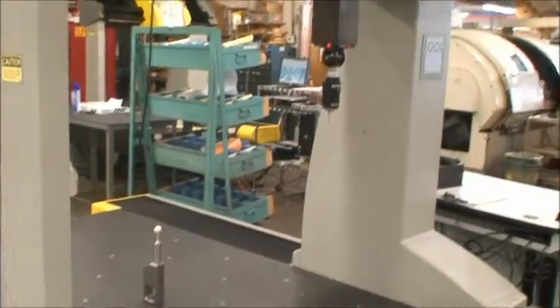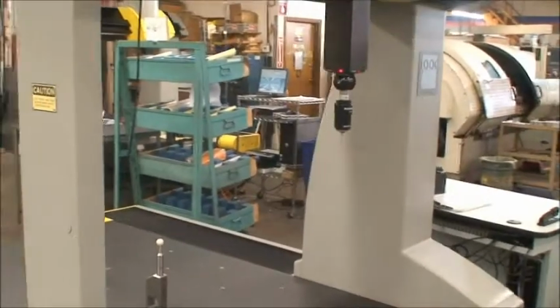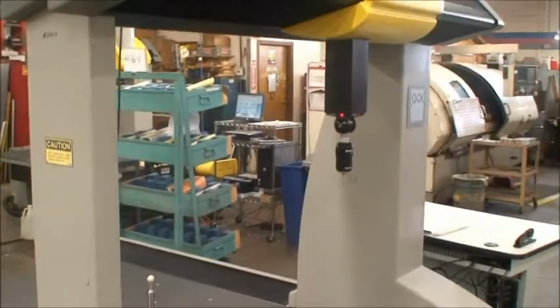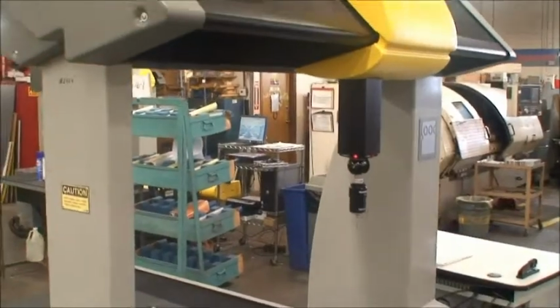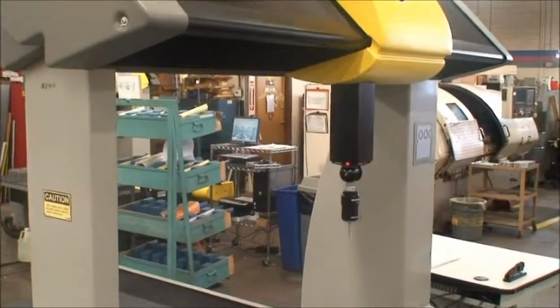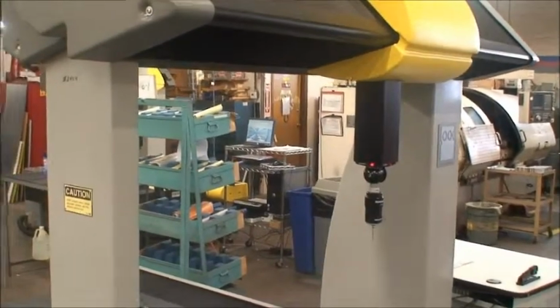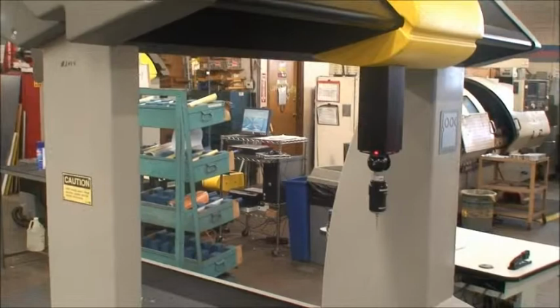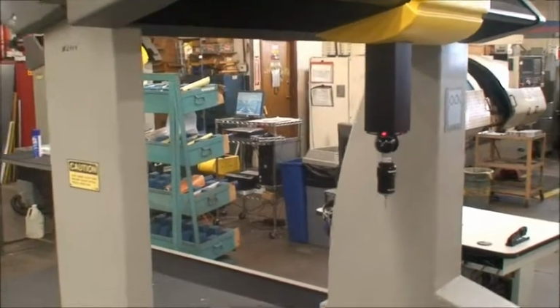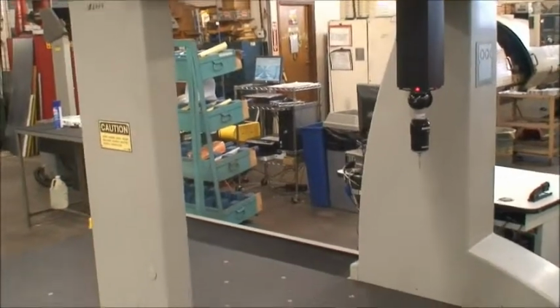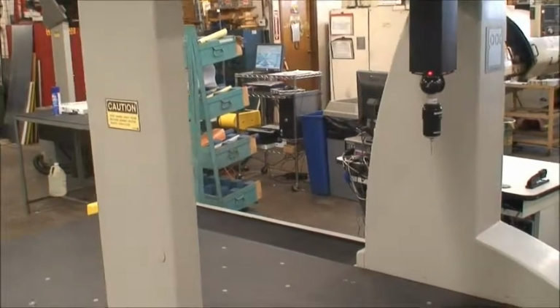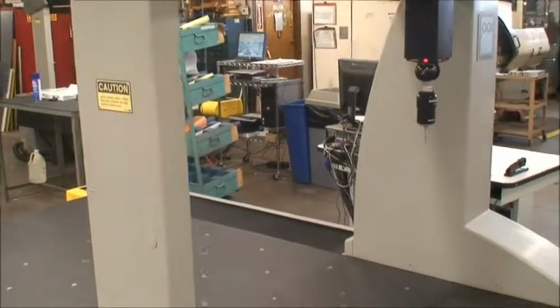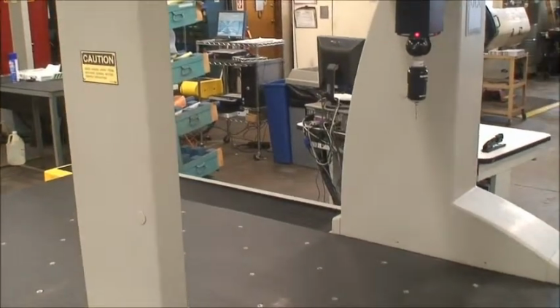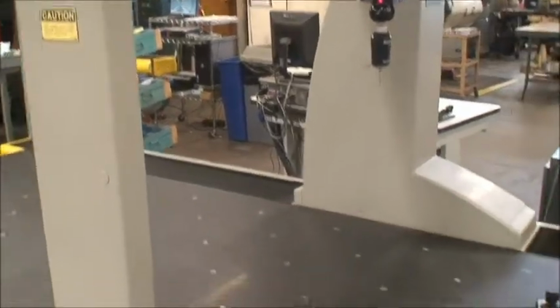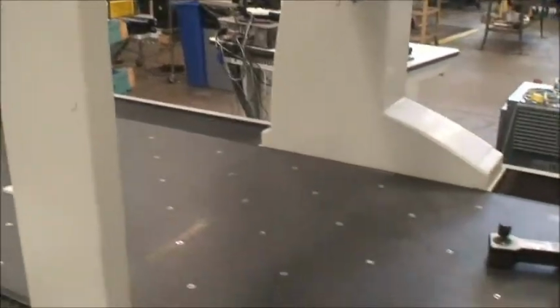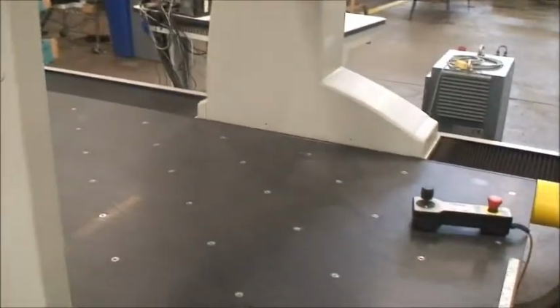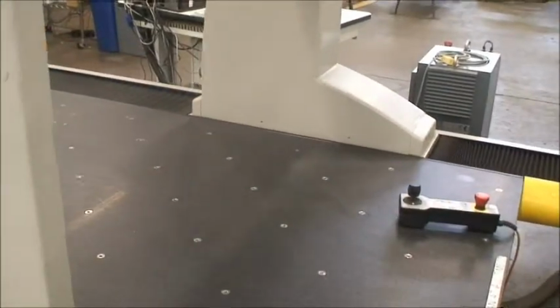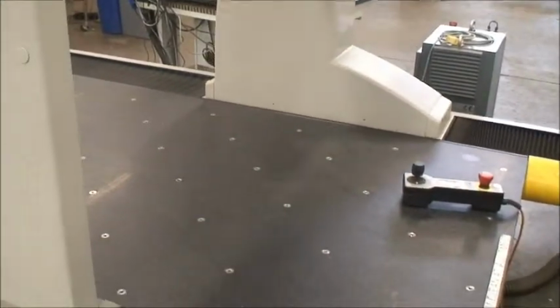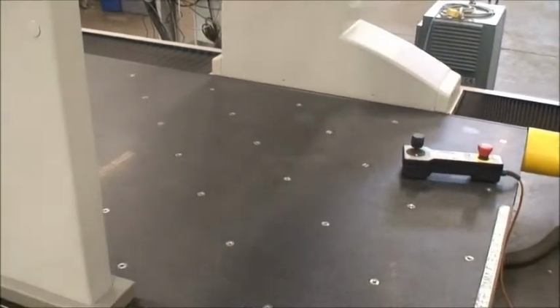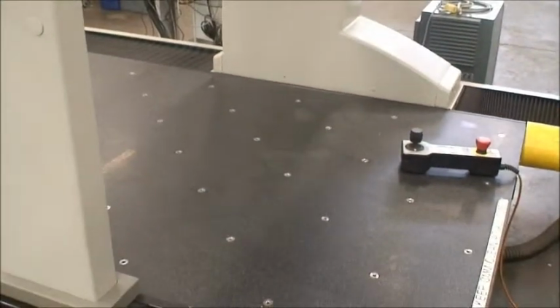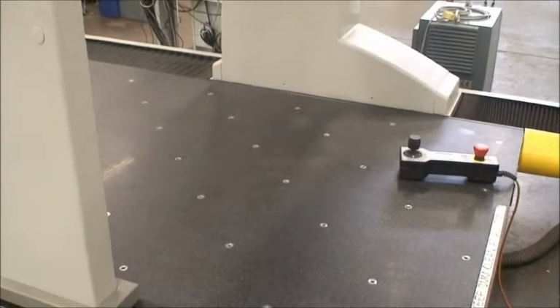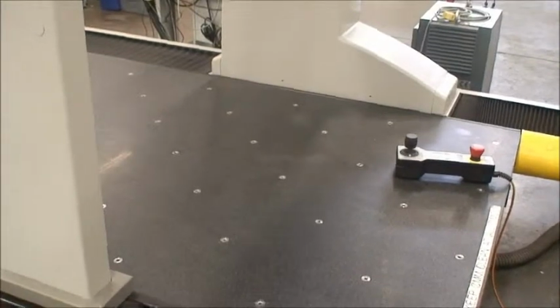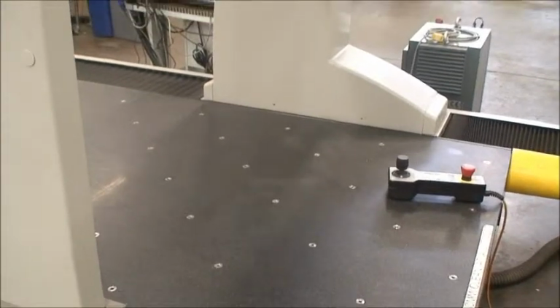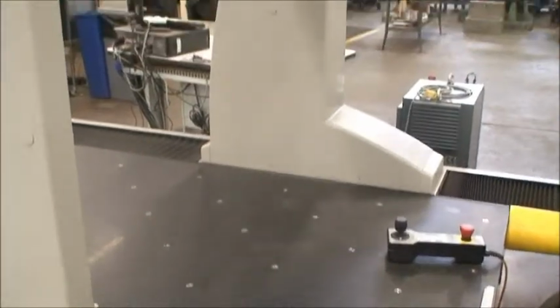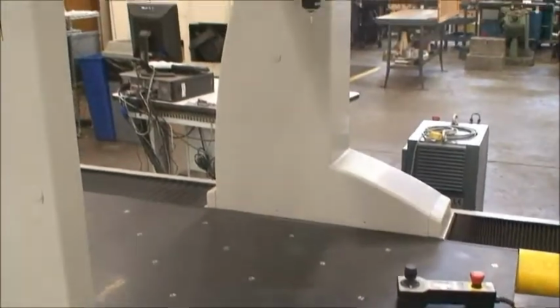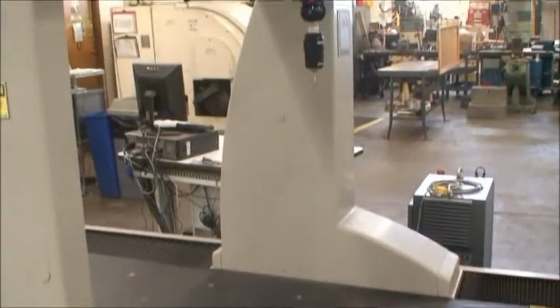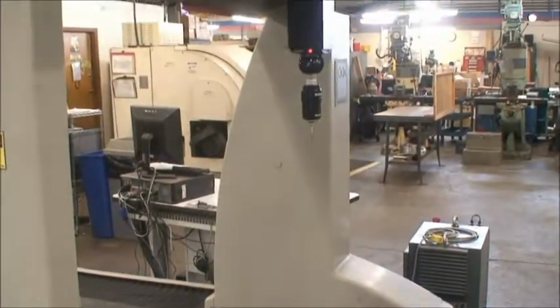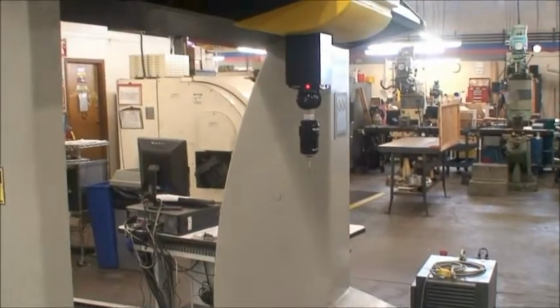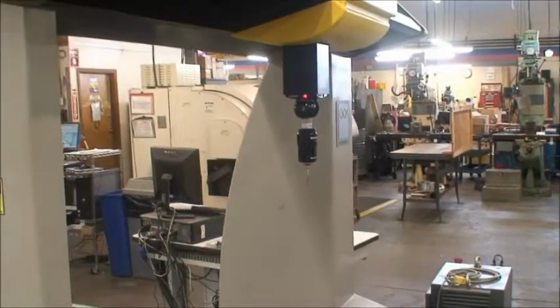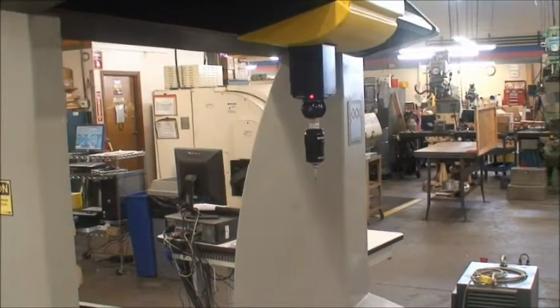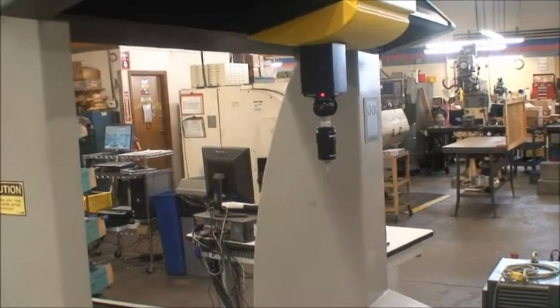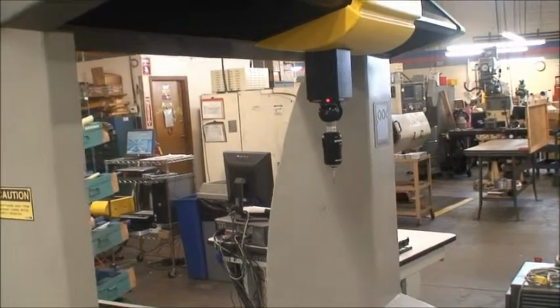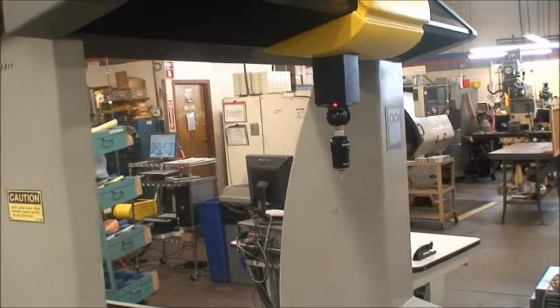It's just doing an over-travel here. We're doing a setup for just a continuous probe of the same part, just to show the machine in motion — so this would be the beginning.